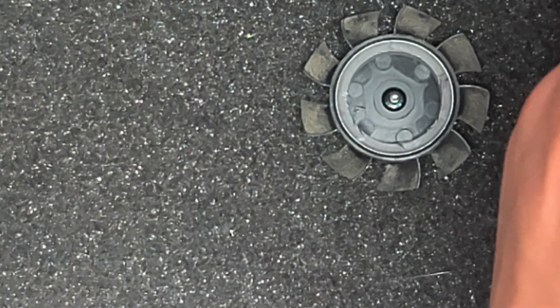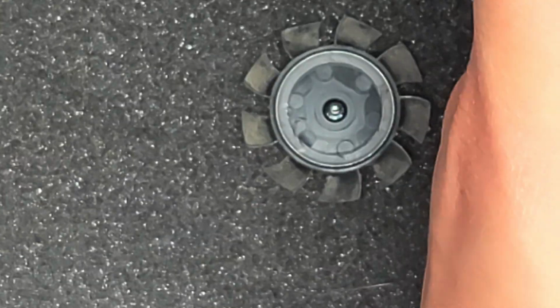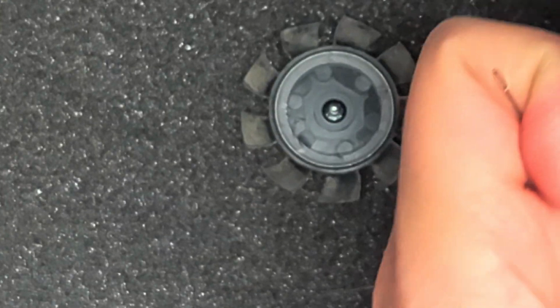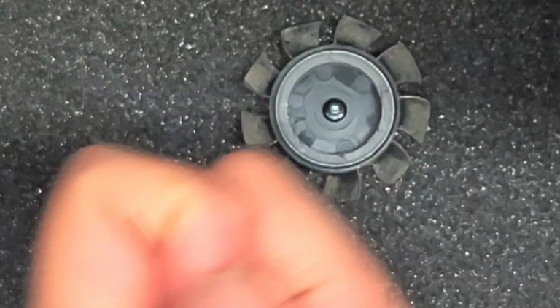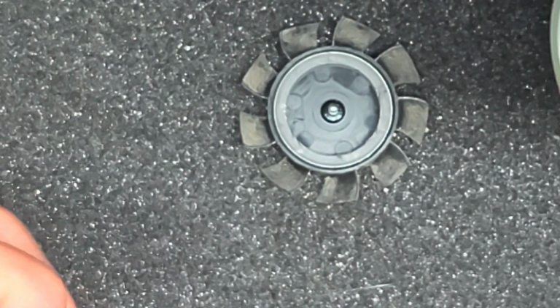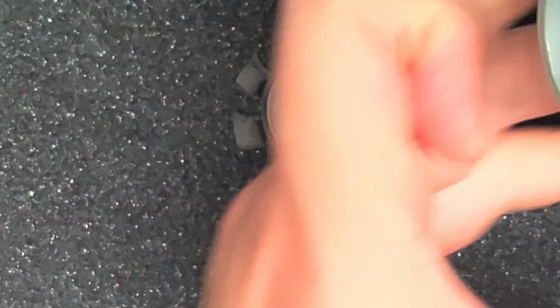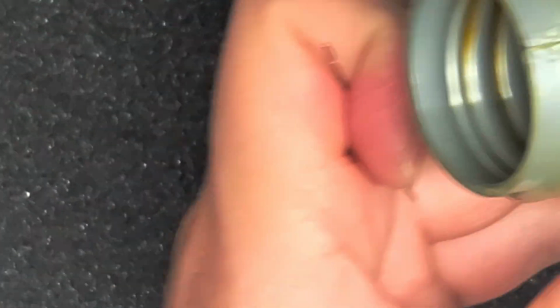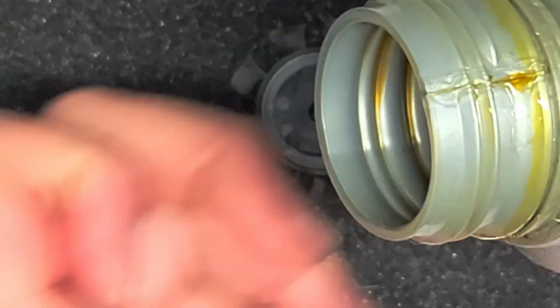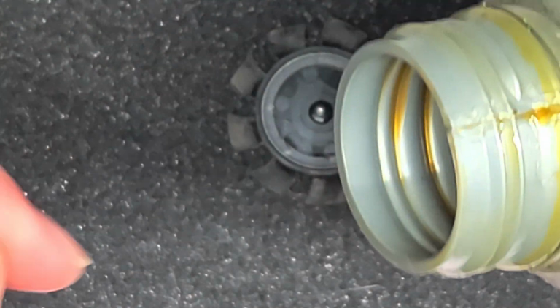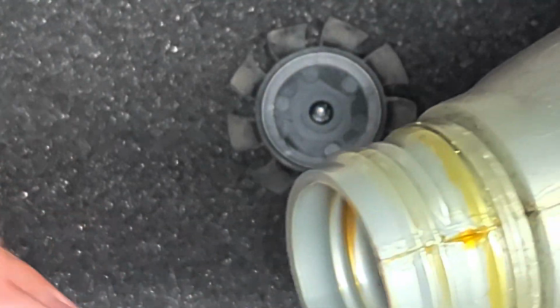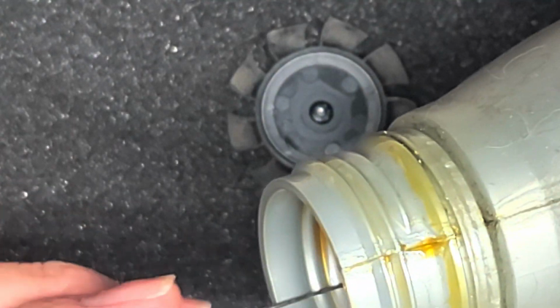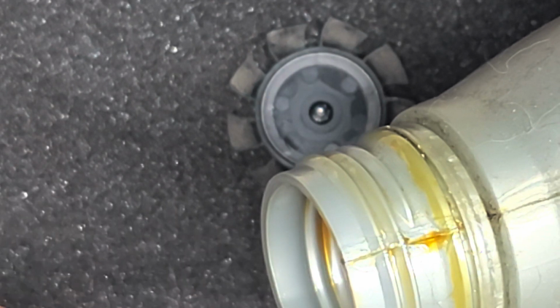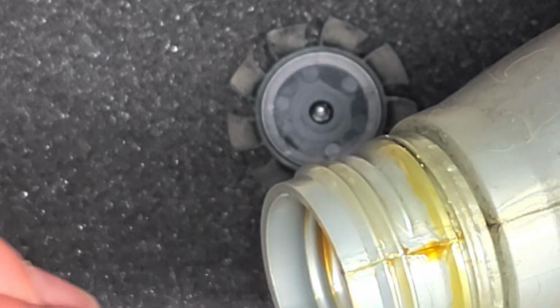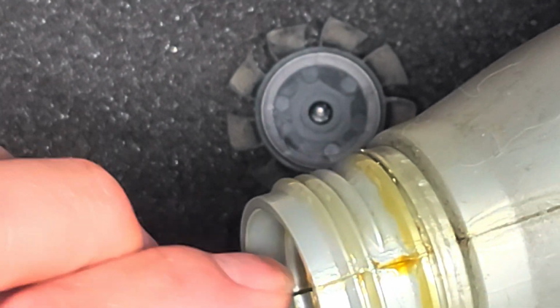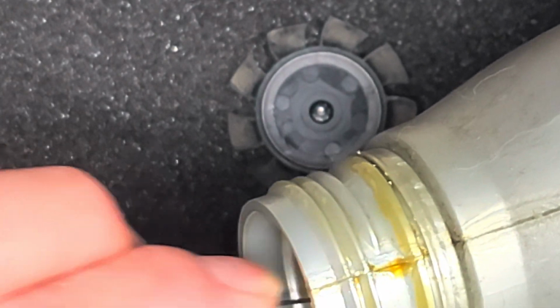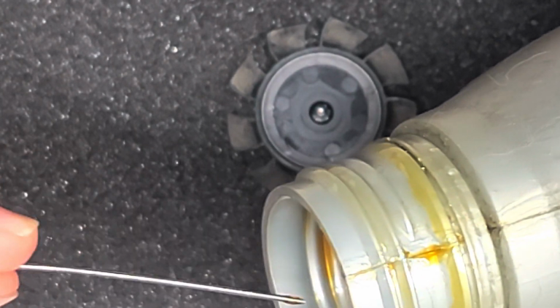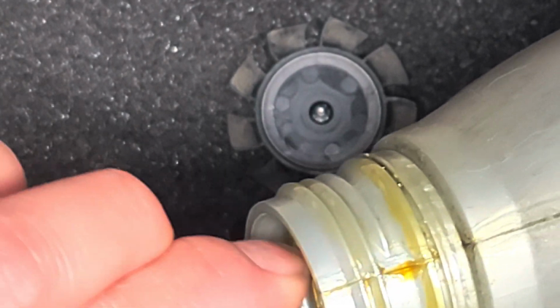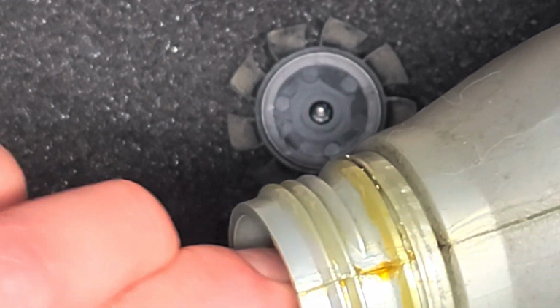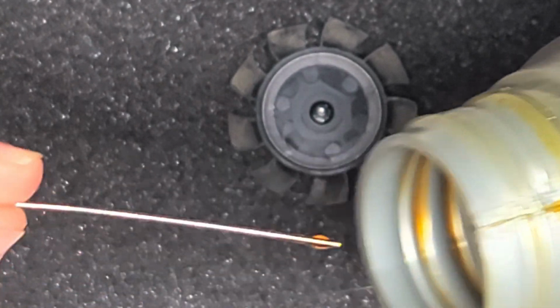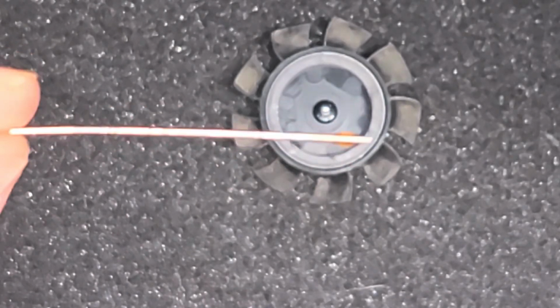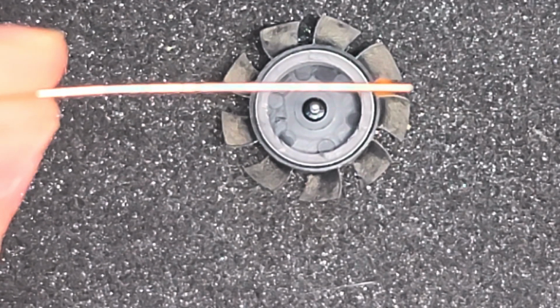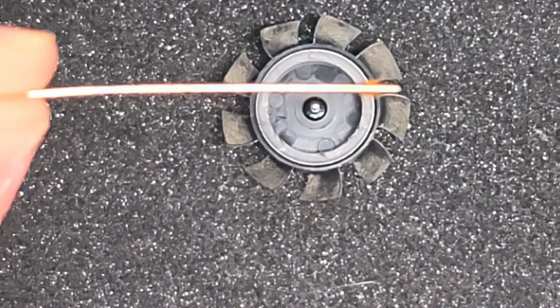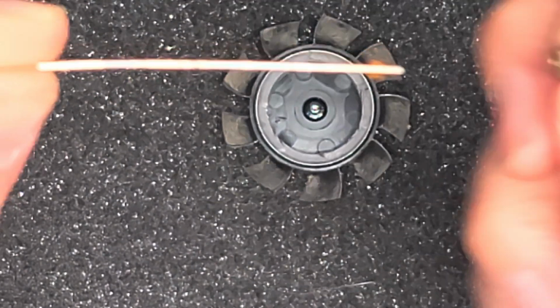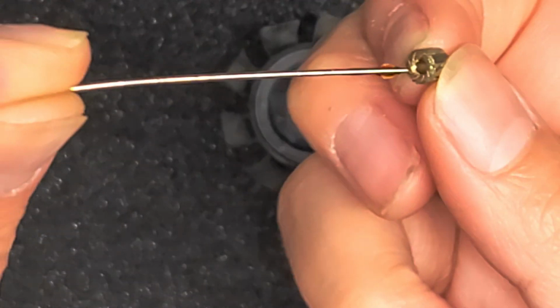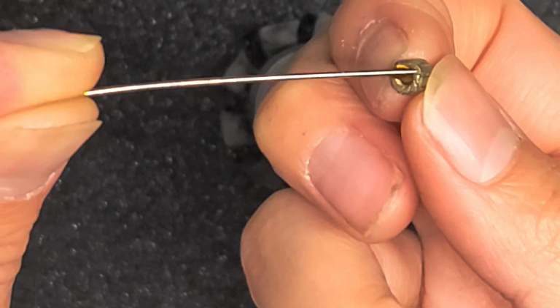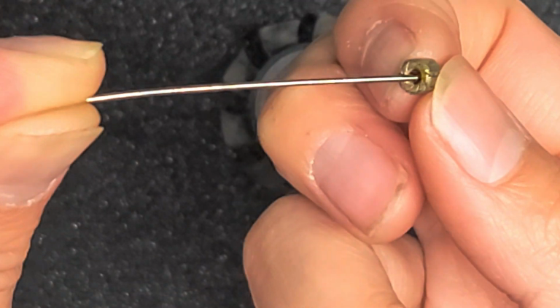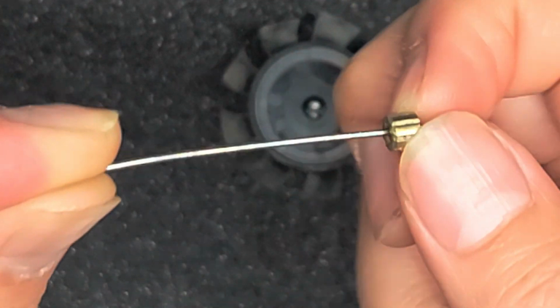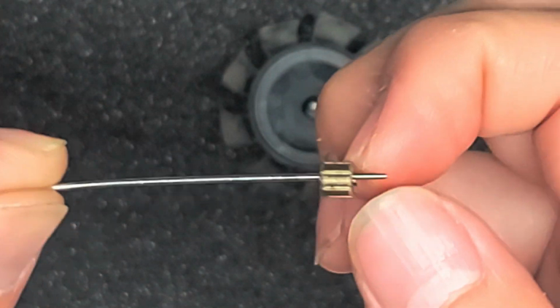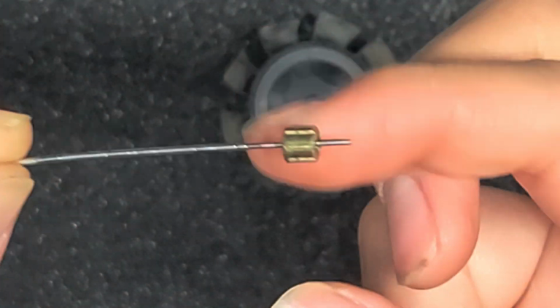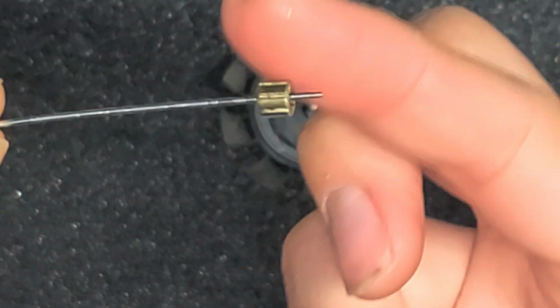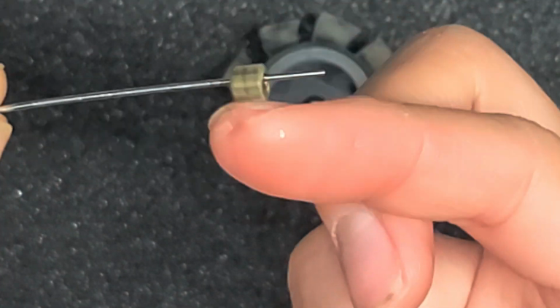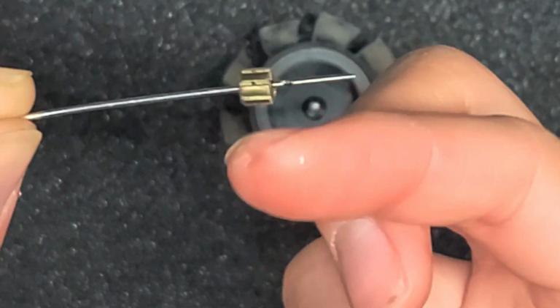What you do is get the bottle of oil, tilt it sideways, and use a needle. Just get some oil on the needle like that, and then use that to get the oil into this thing here.